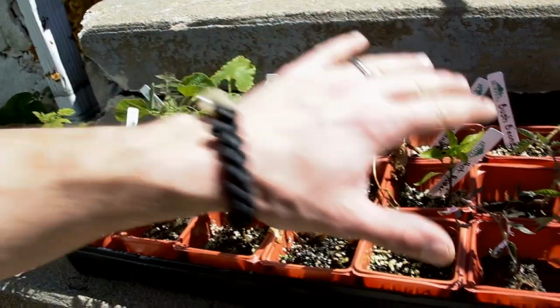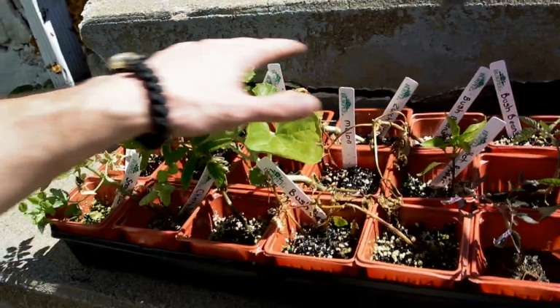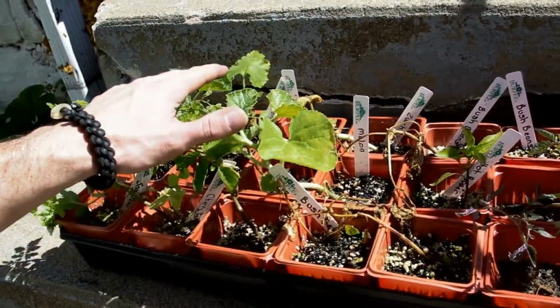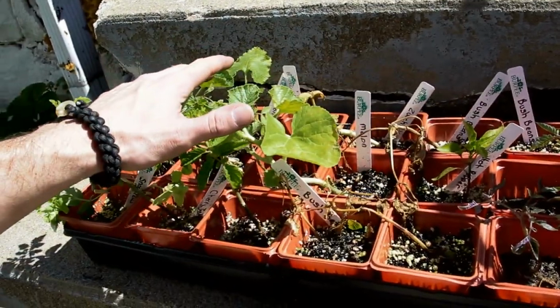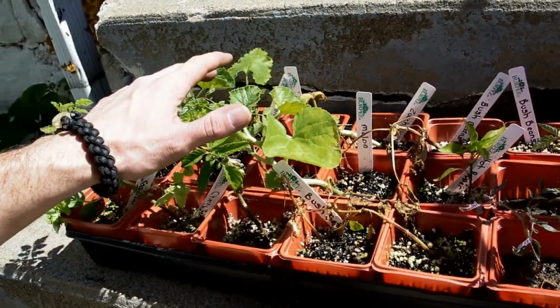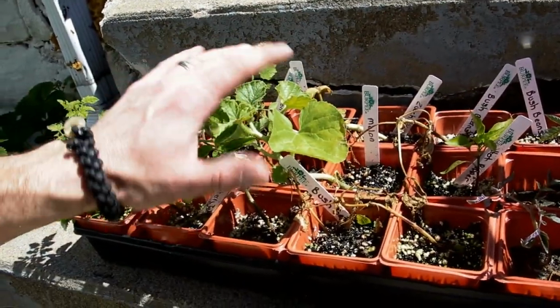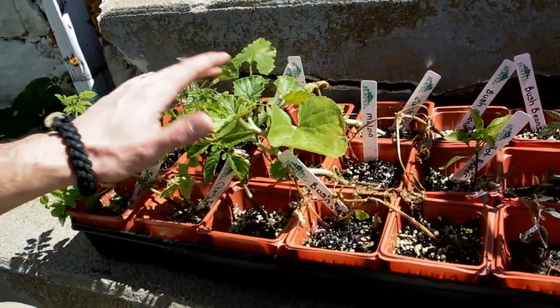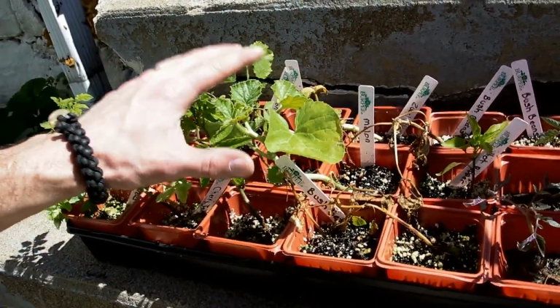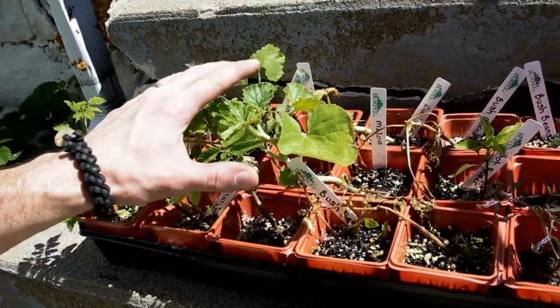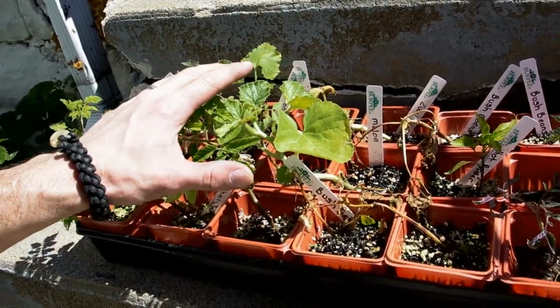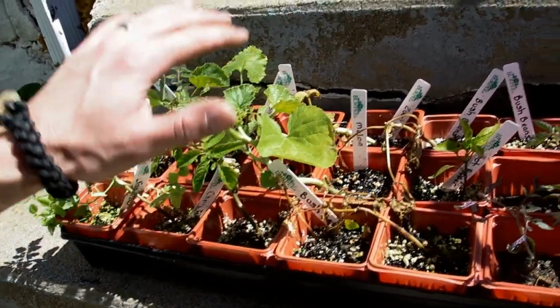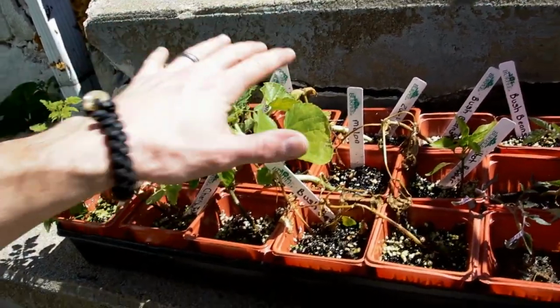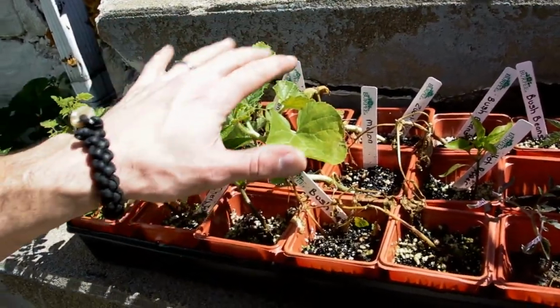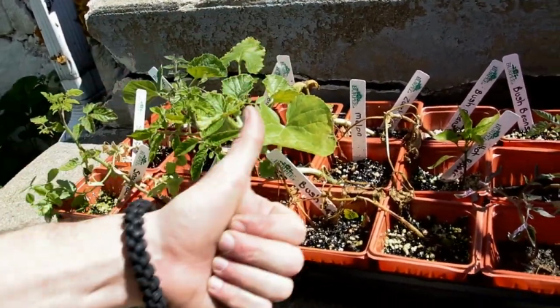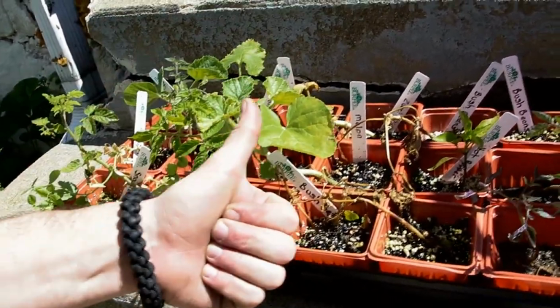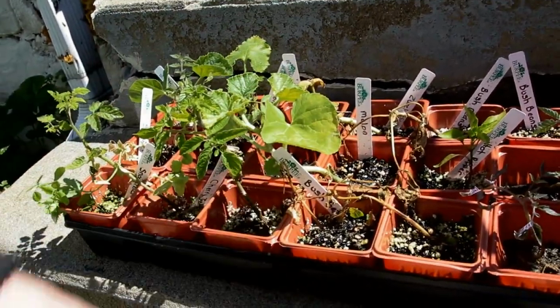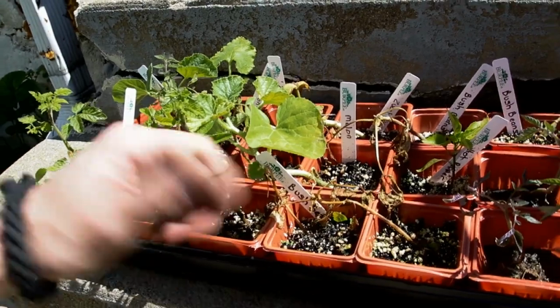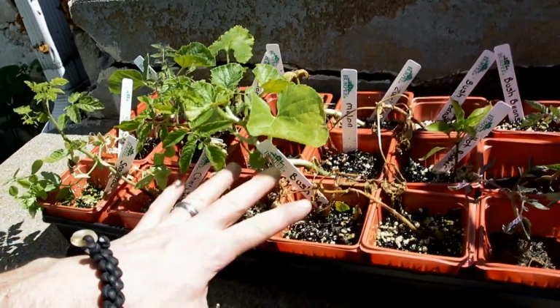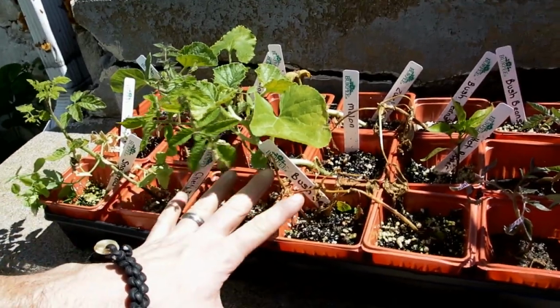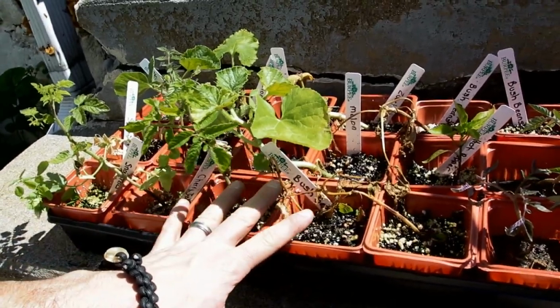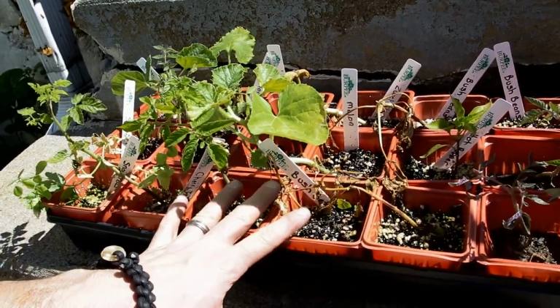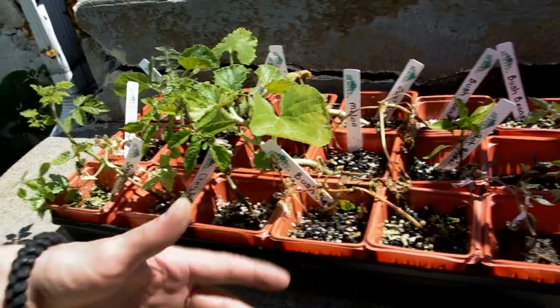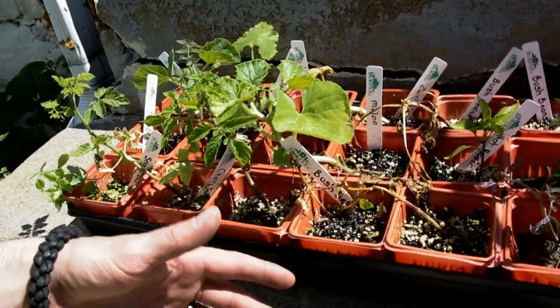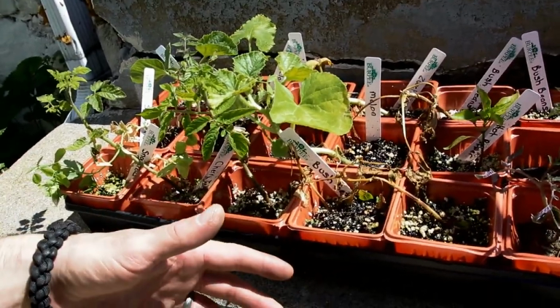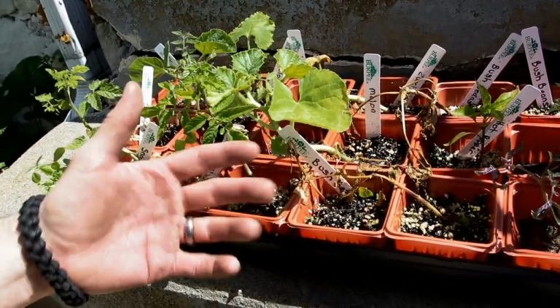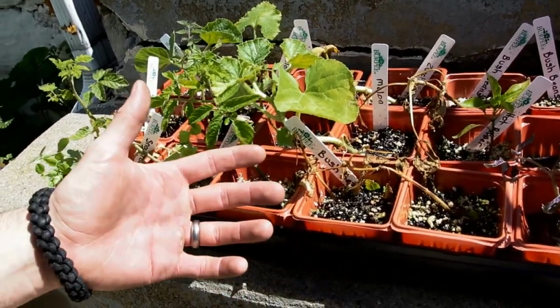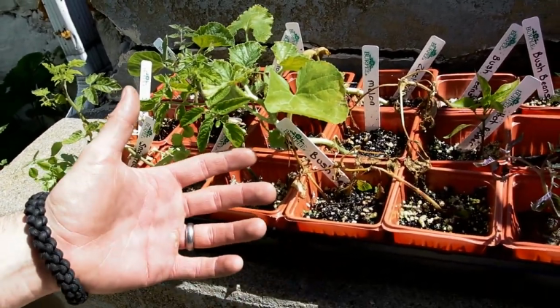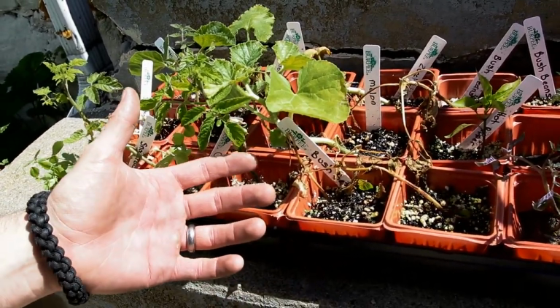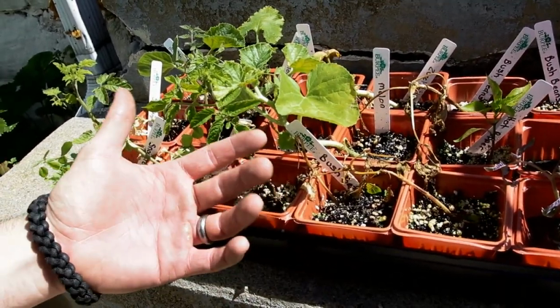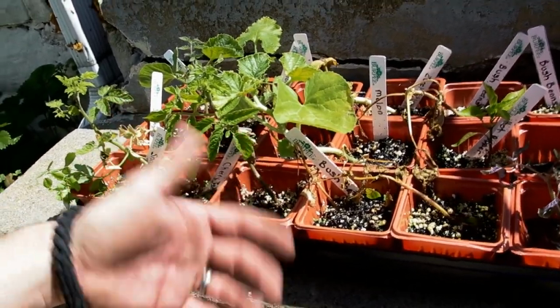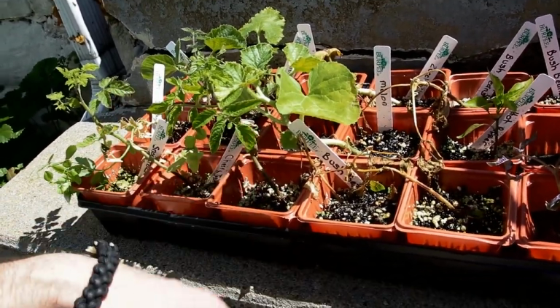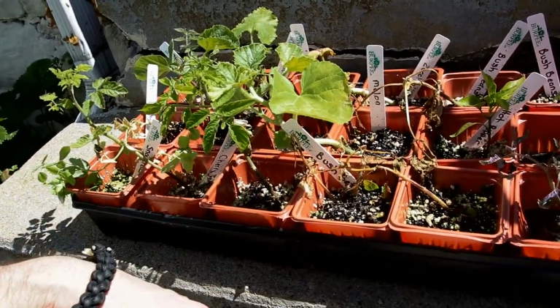We are going to get these plants in the ground today. They're kind of hurting — they really need to get in the ground. Thanks to Aunt Steffi for getting these plants. Maybe my wife will put these in. I don't really like yard work. She doesn't really like planting, so it's a good combination, right?